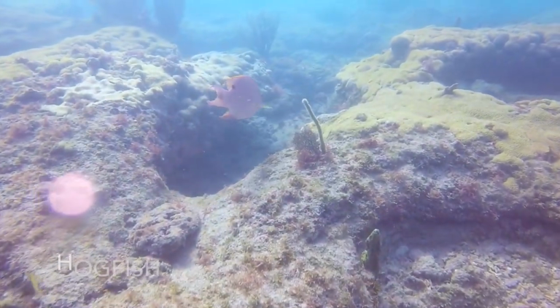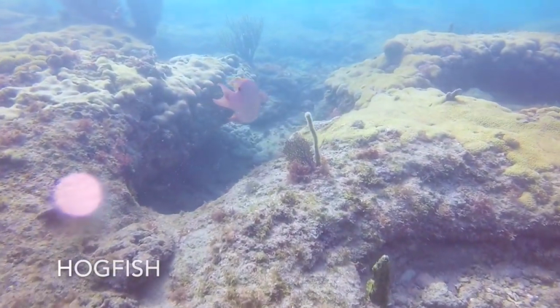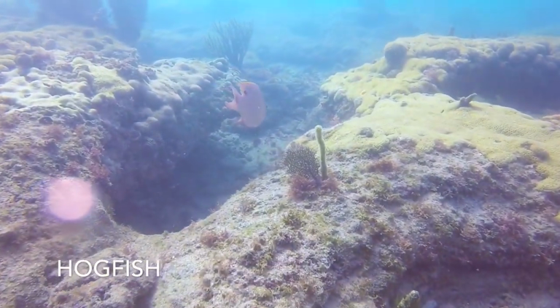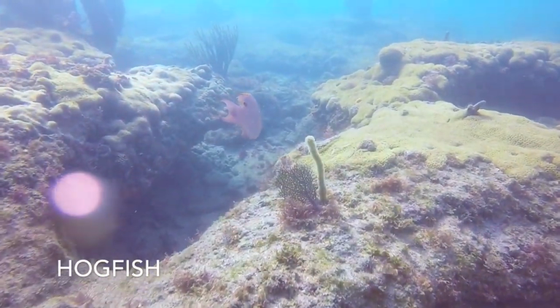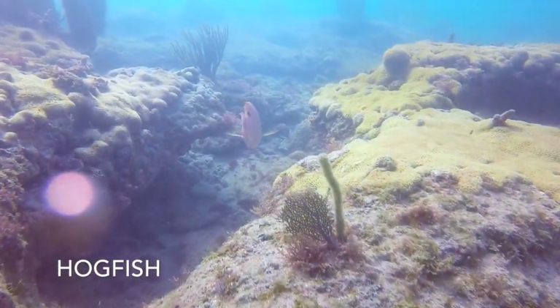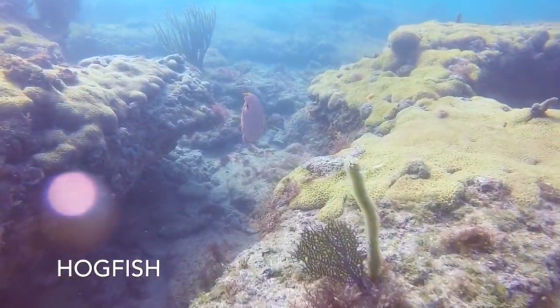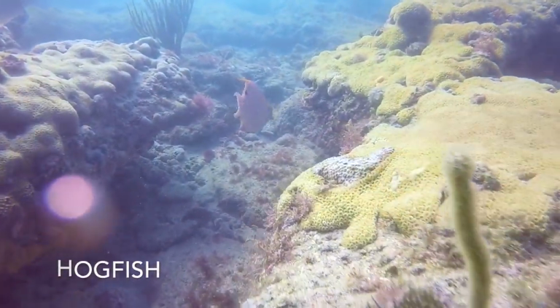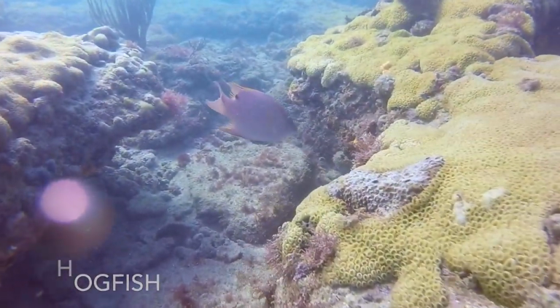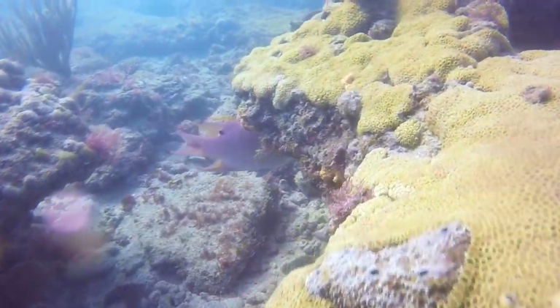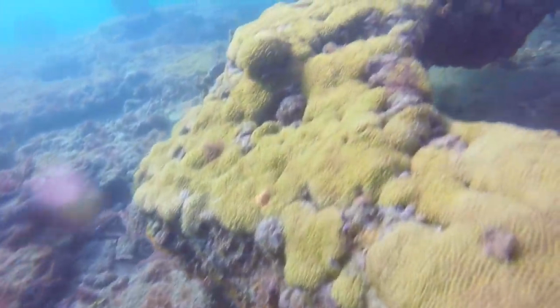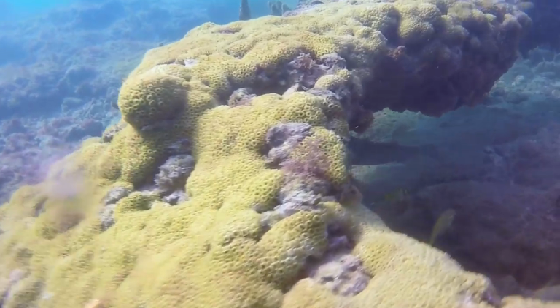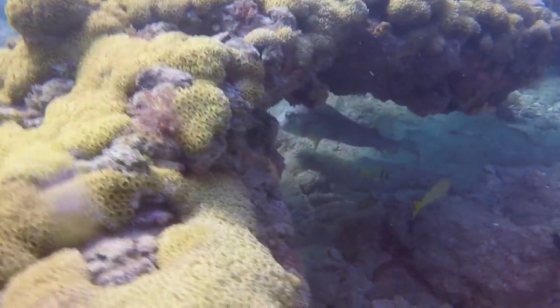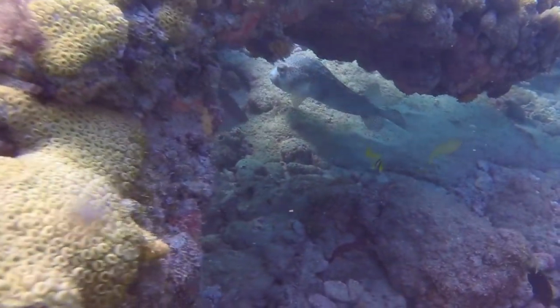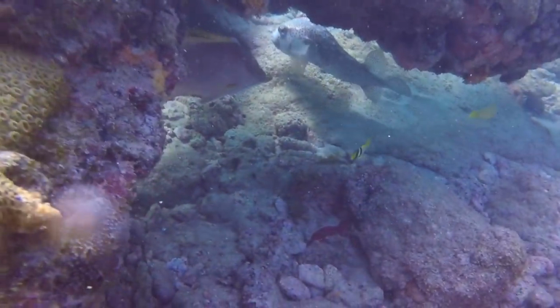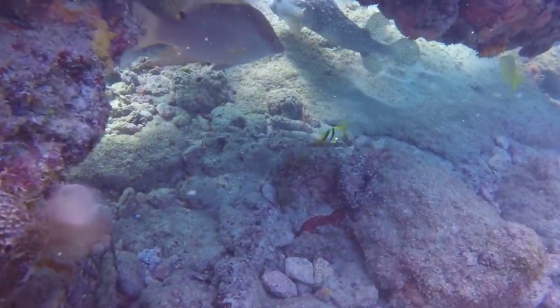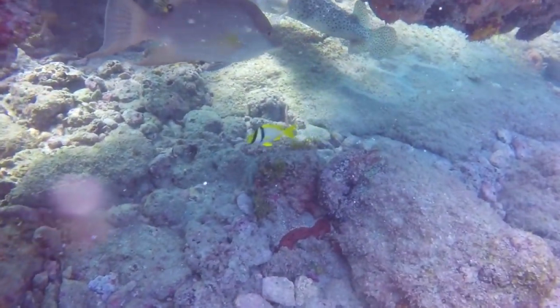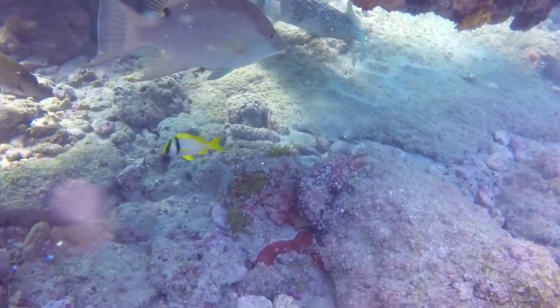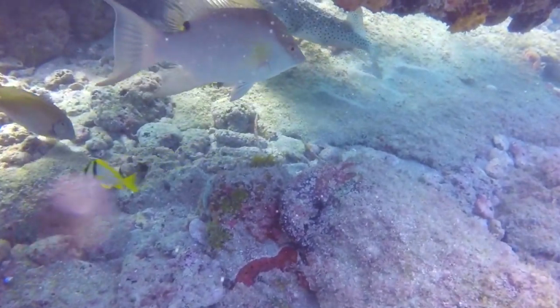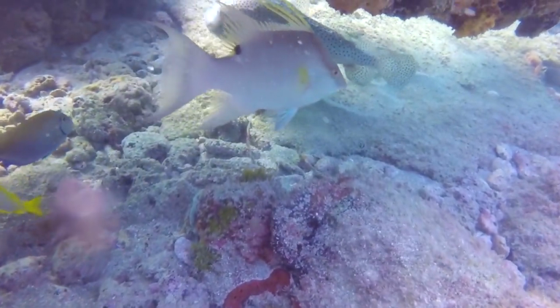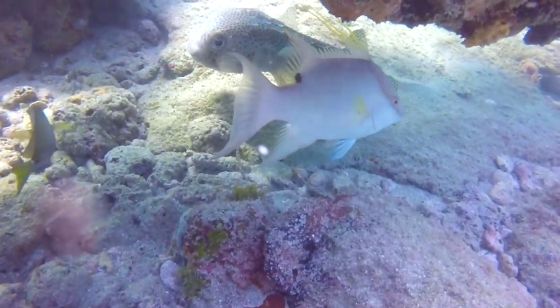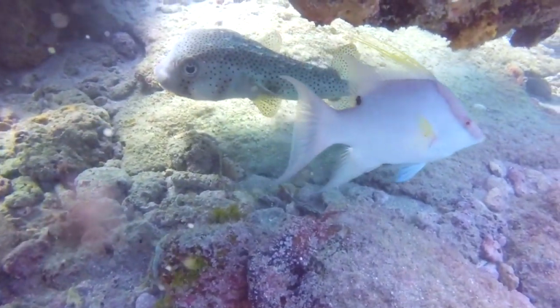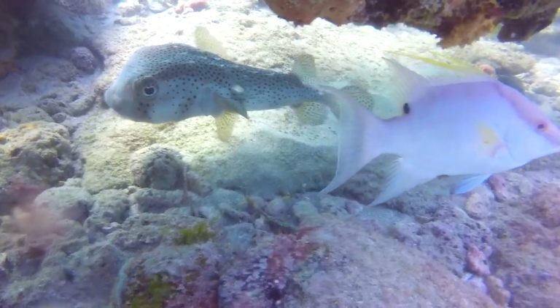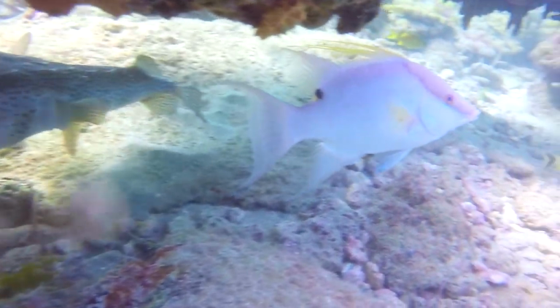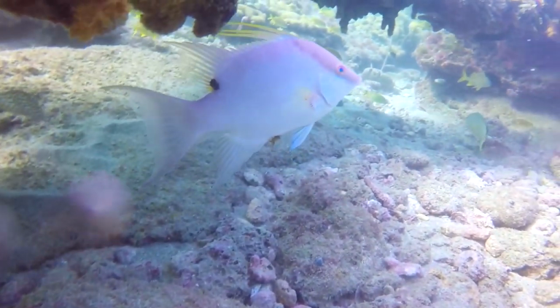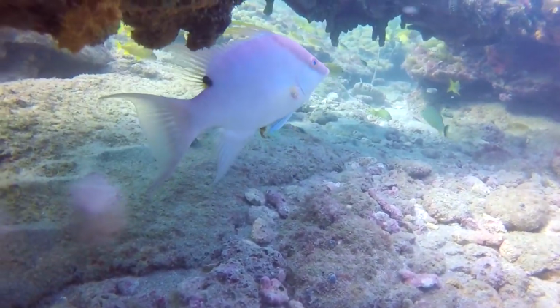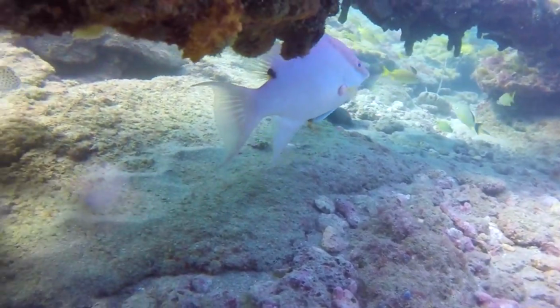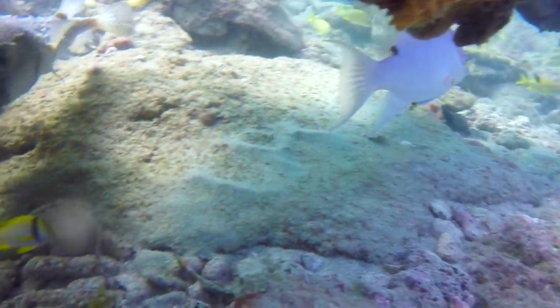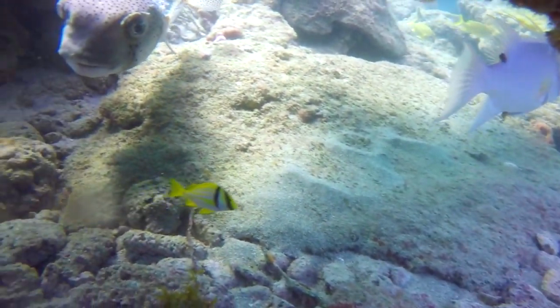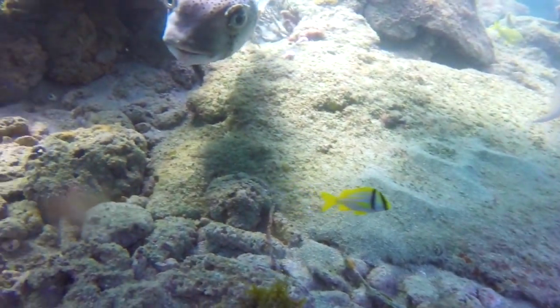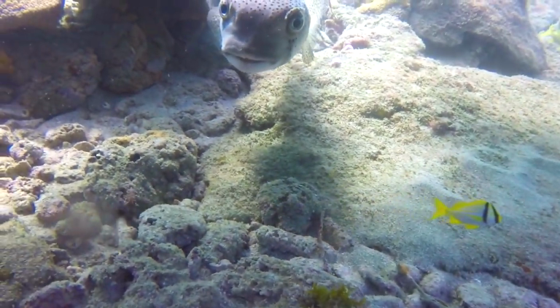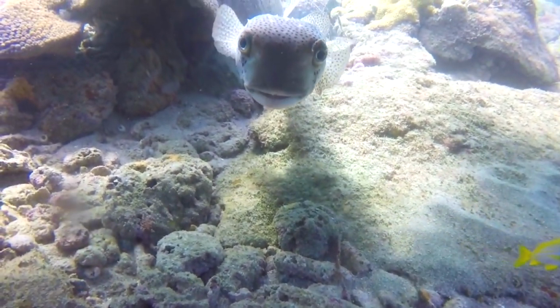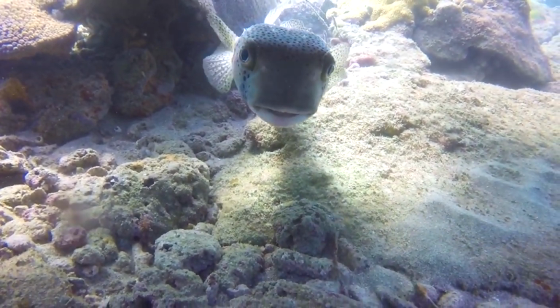A beautiful hogfish leading us under a rock — but what does he bring us to? Look at this funny porcupine fish. My dad and I have noticed some of these fish appear very thin and elongated, while others seem healthier and full. I'm not entirely sure why this is.